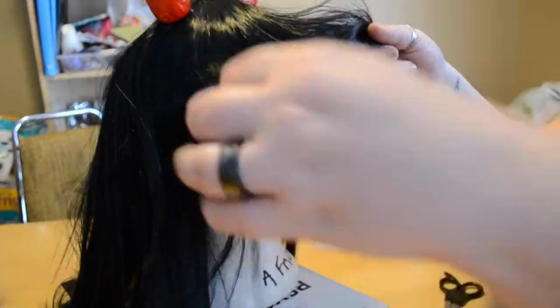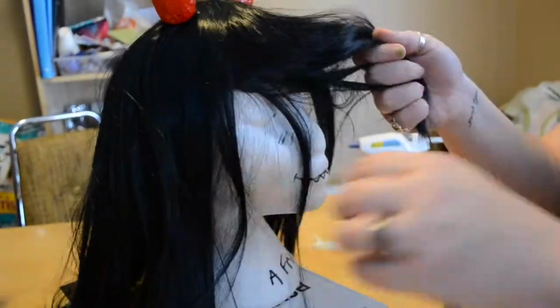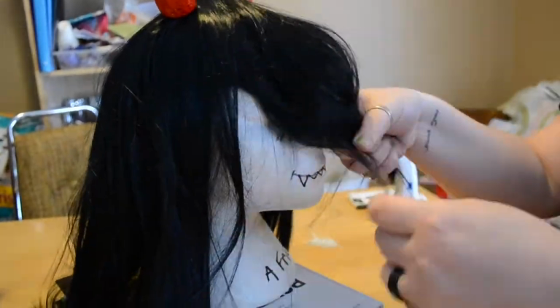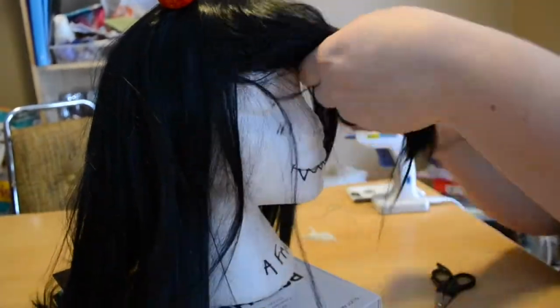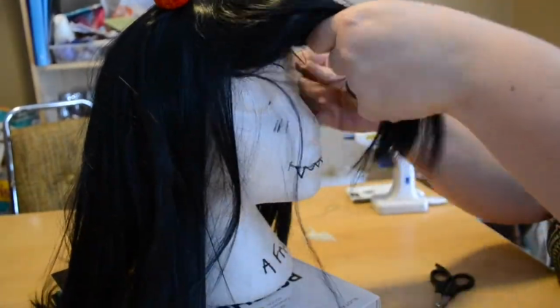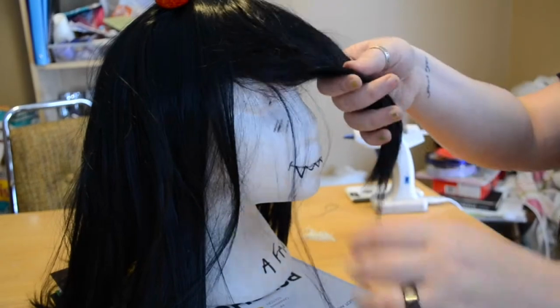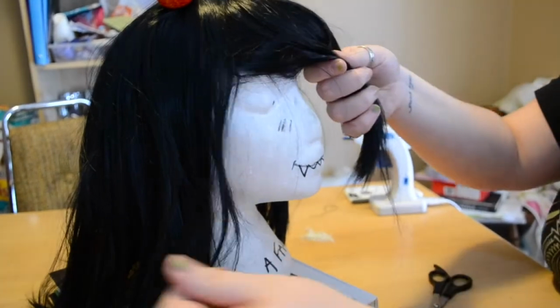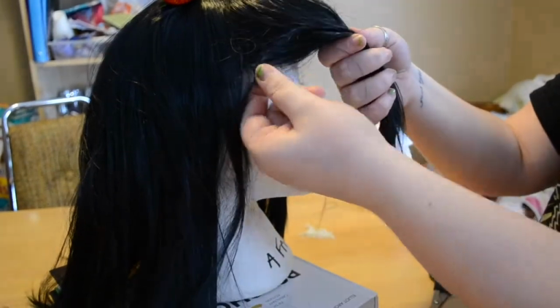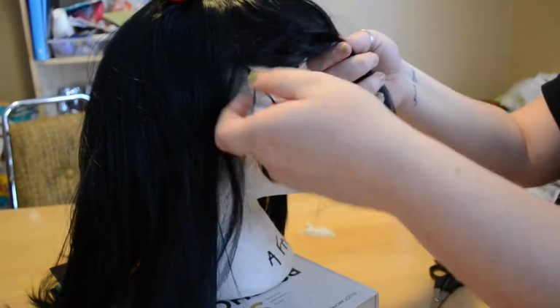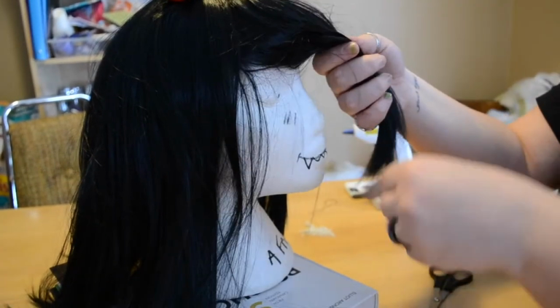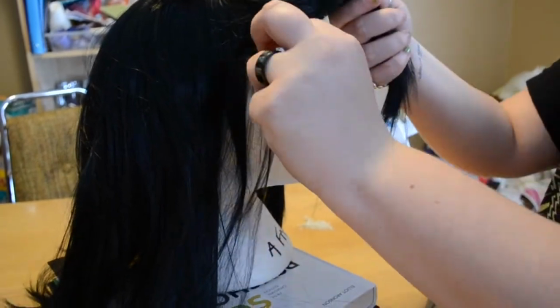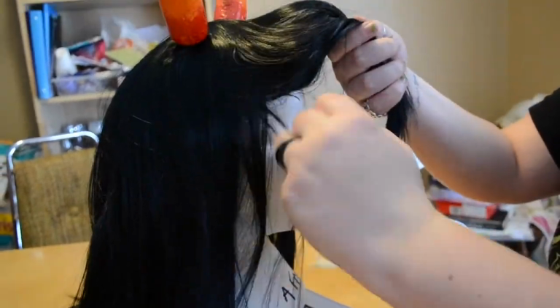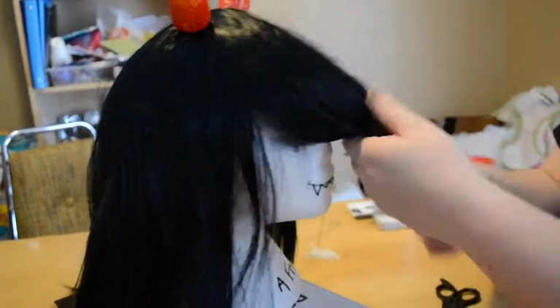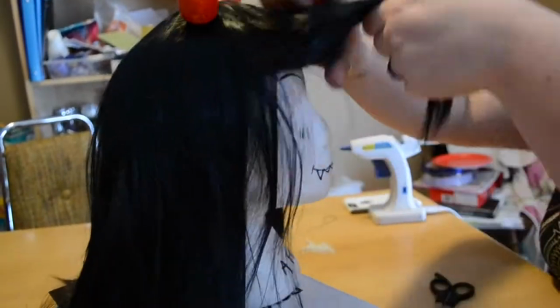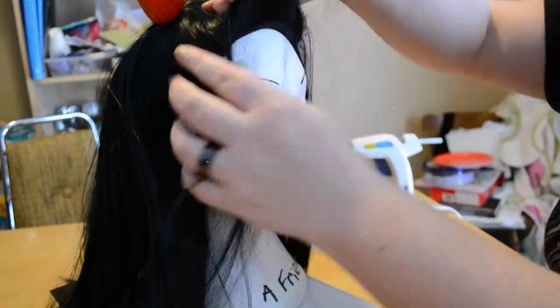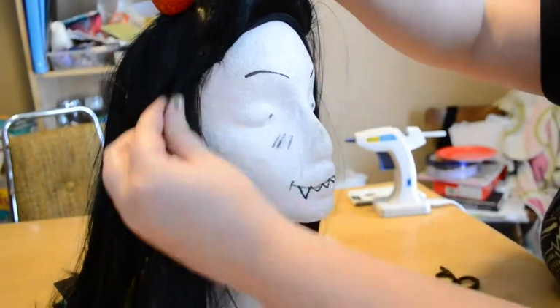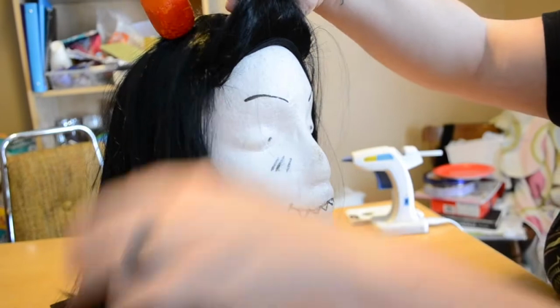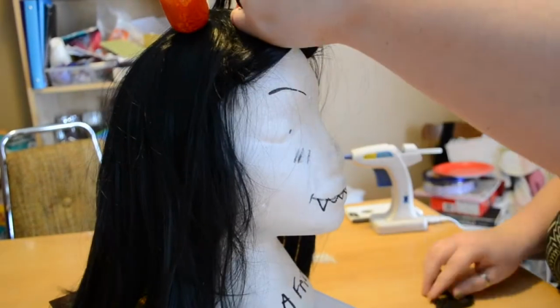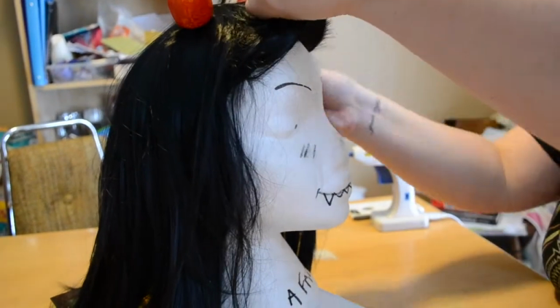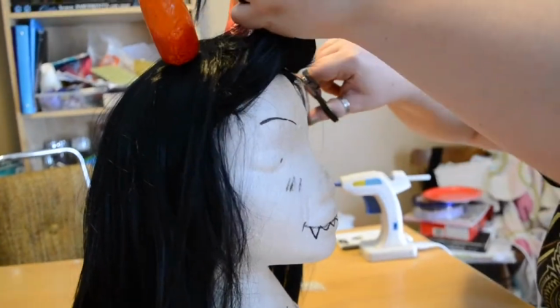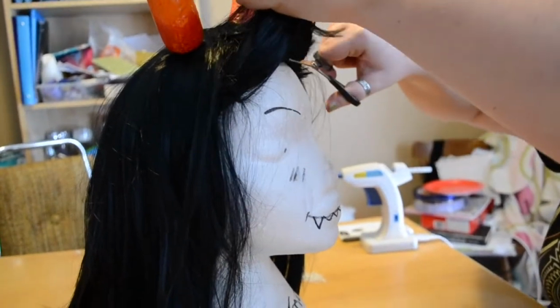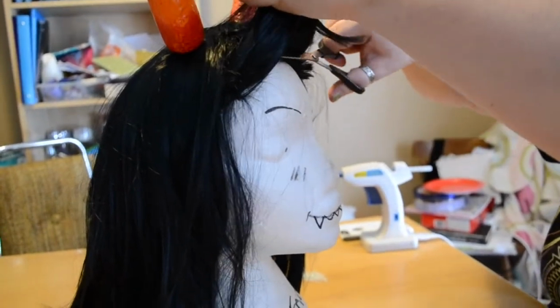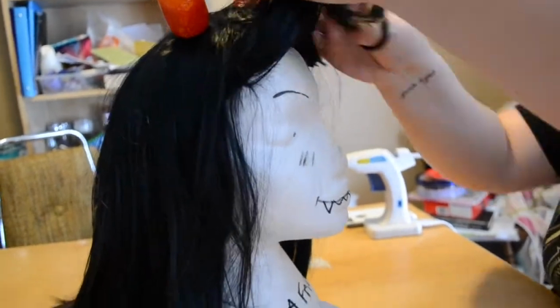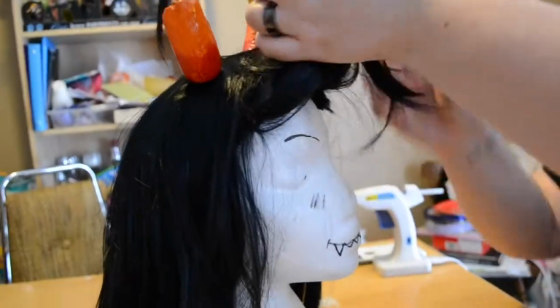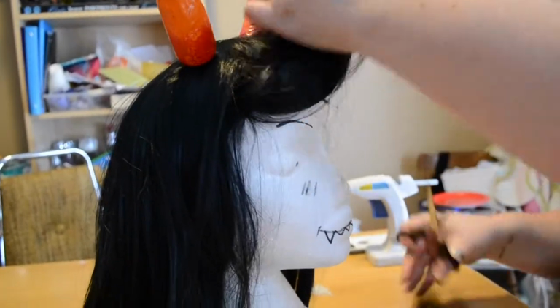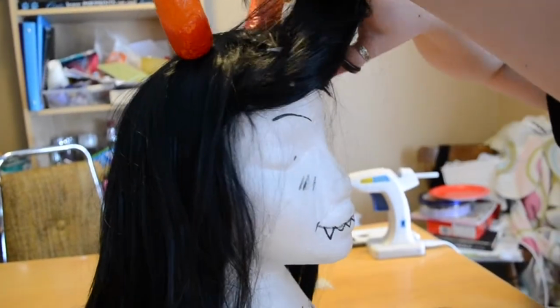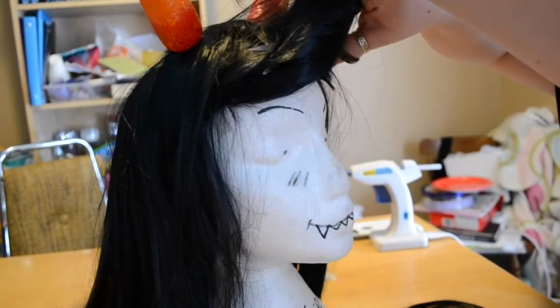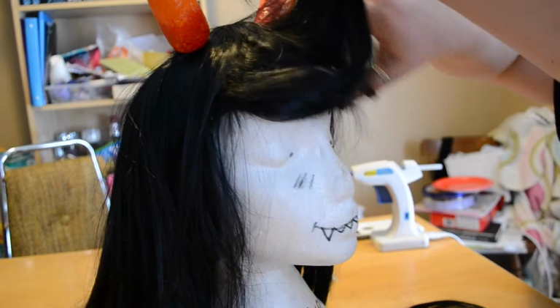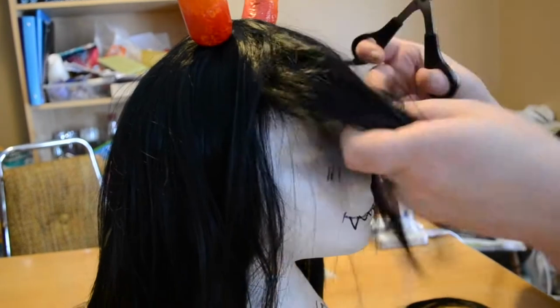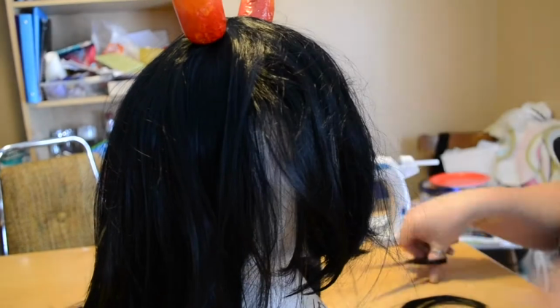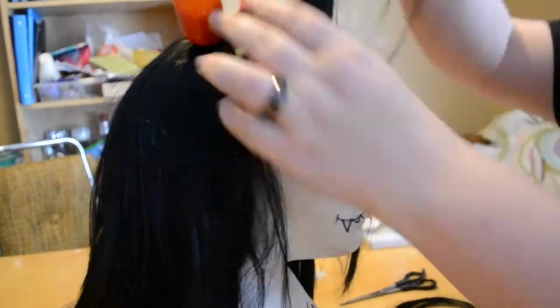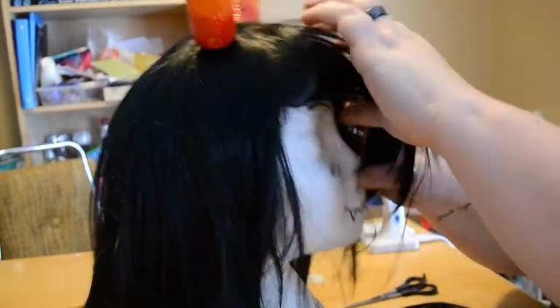Next, I cut the bangs off to eliminate them because that's not really what his hair looks like at all. I cut them really short so I can make my own hairline.